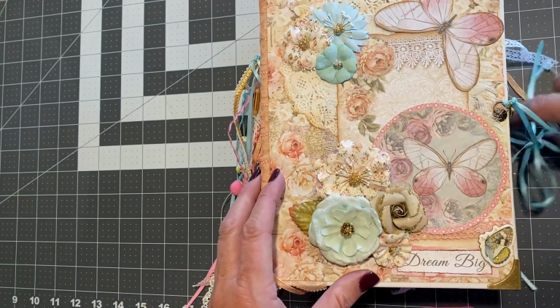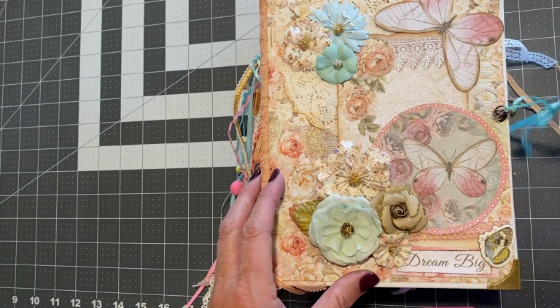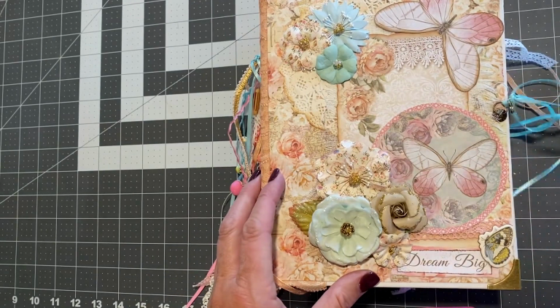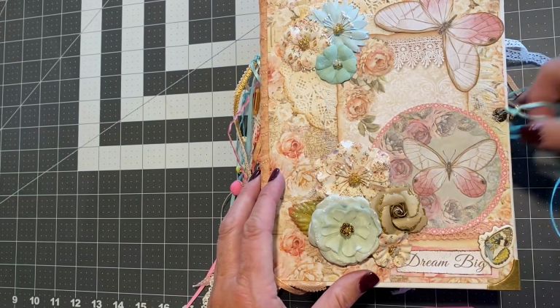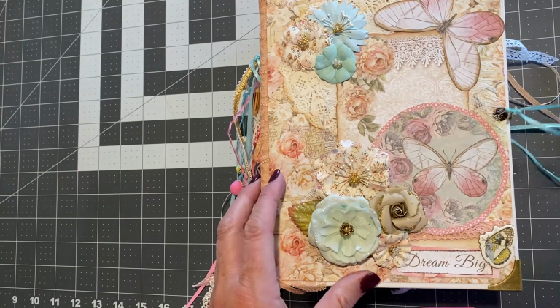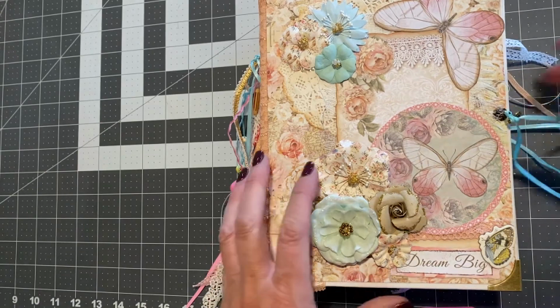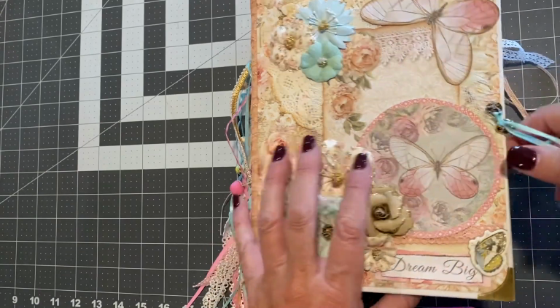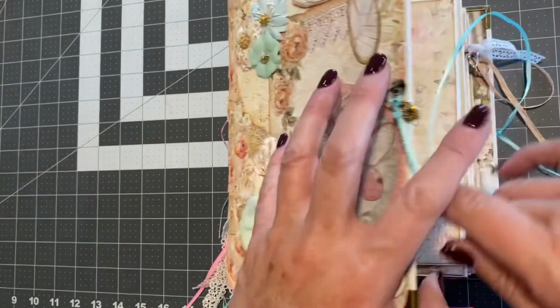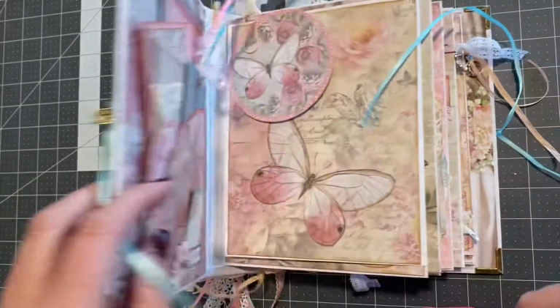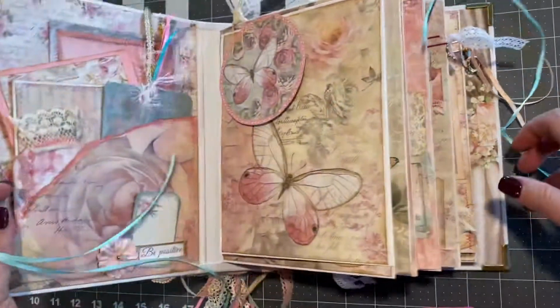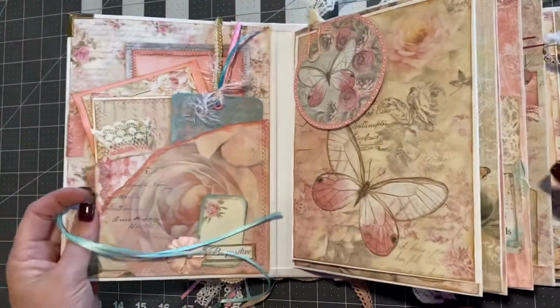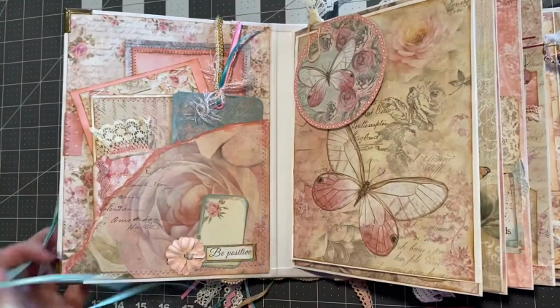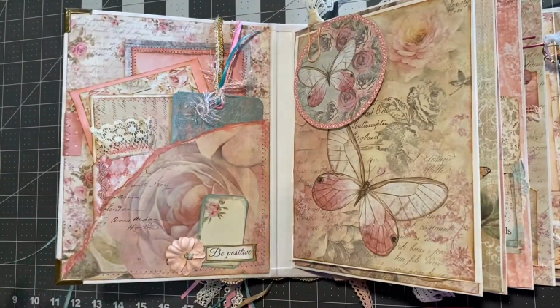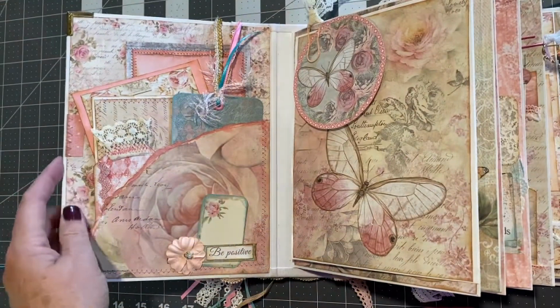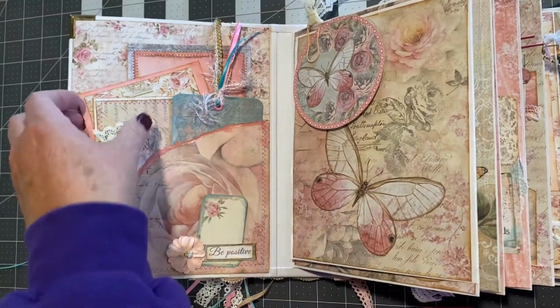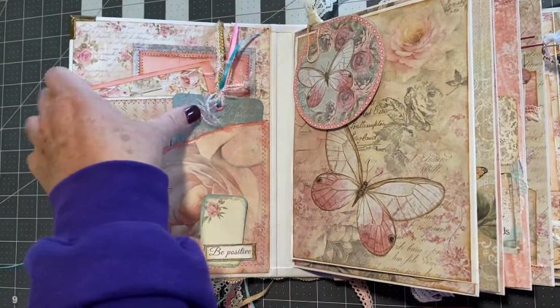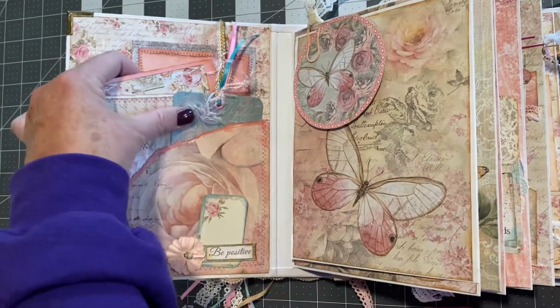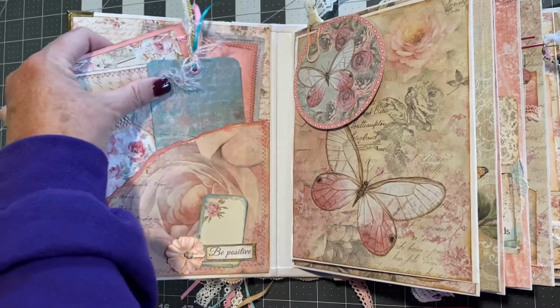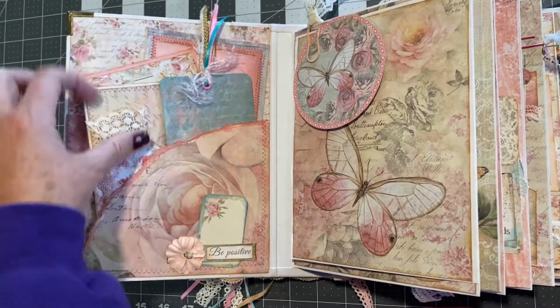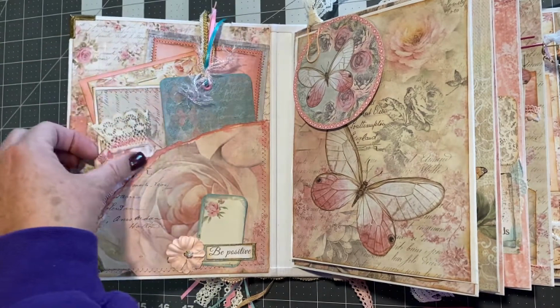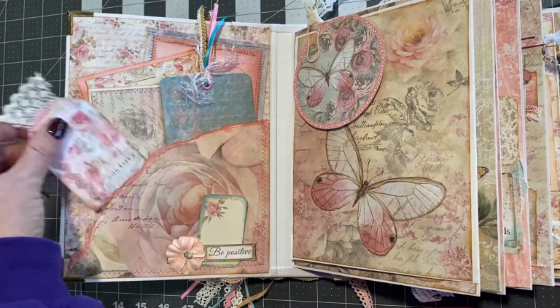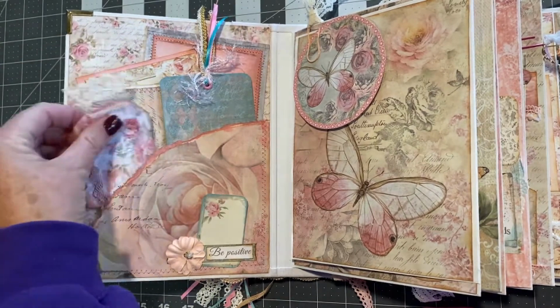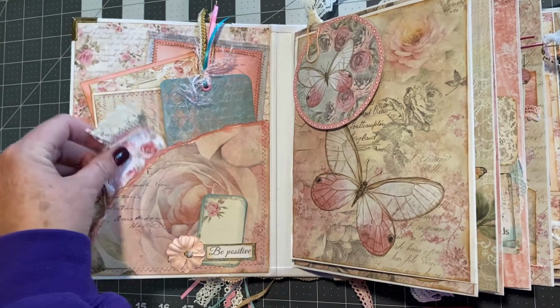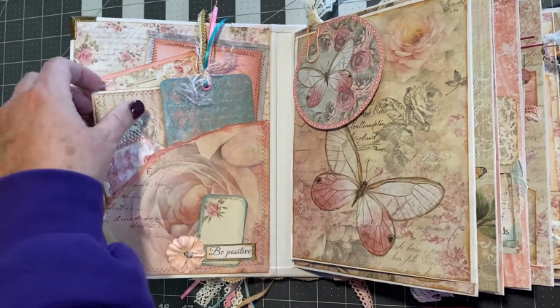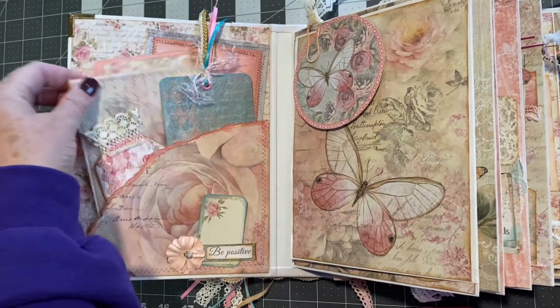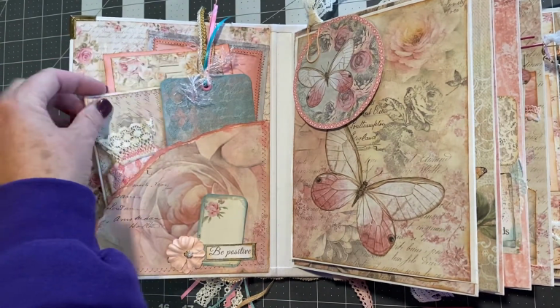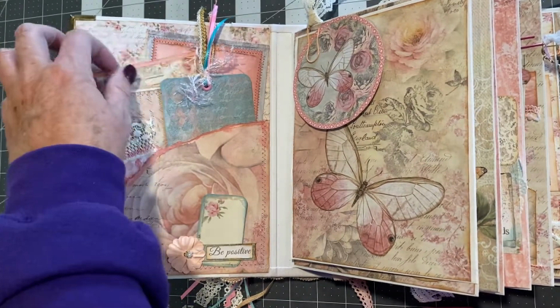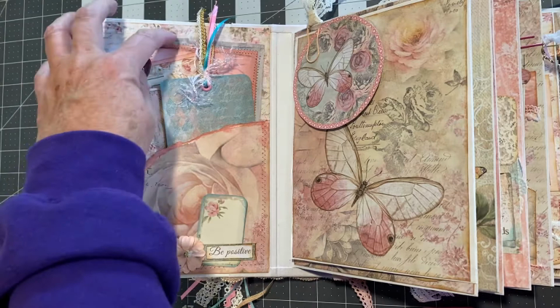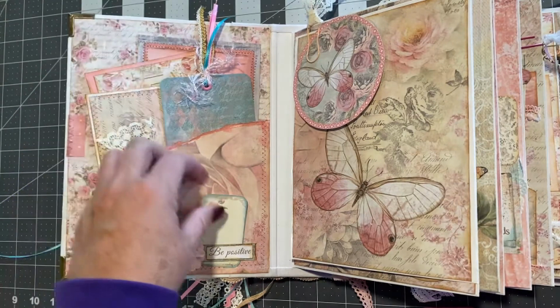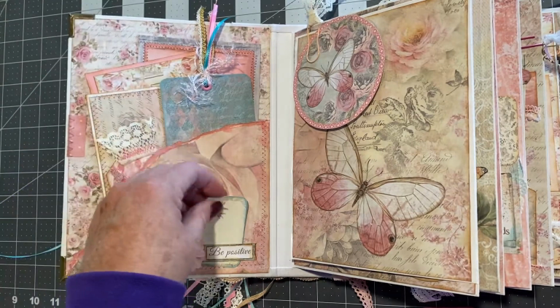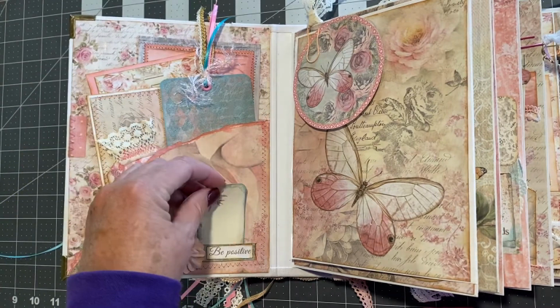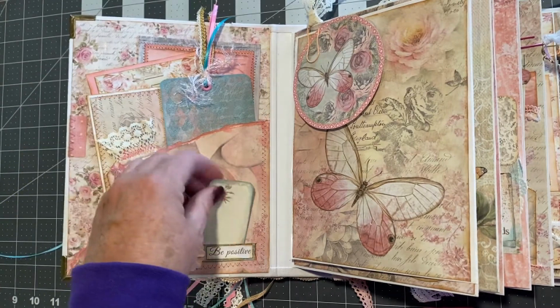Let's just untie it and look at it. On the inside, we have this pocket. It has tags, photo mats, just all kinds of stuff, a little tuck here.